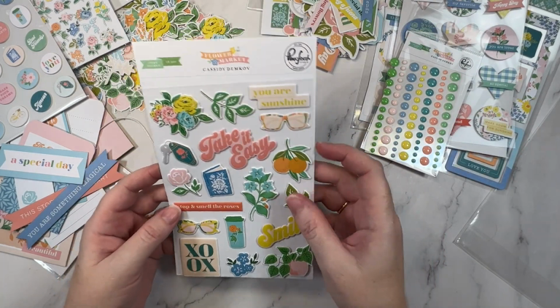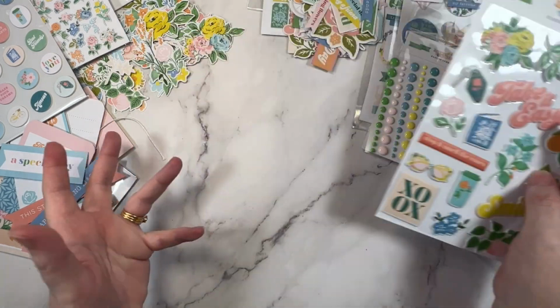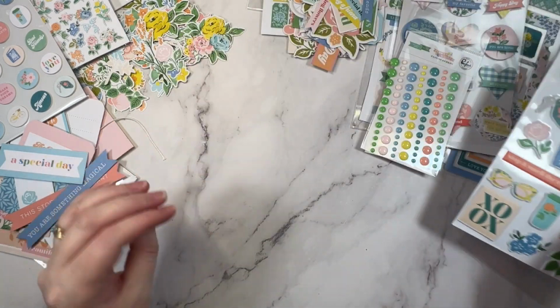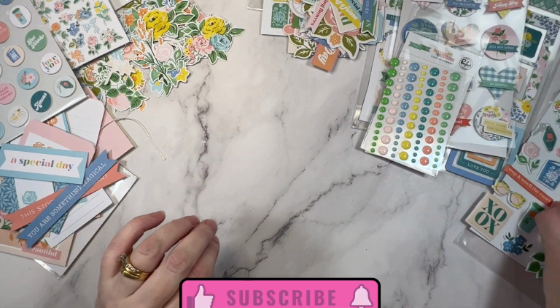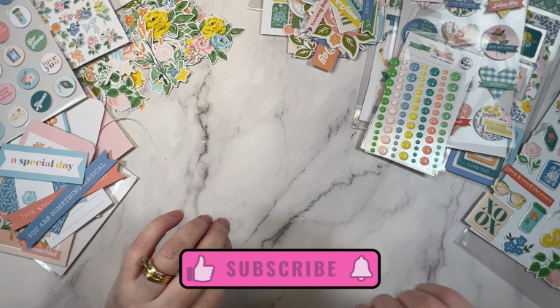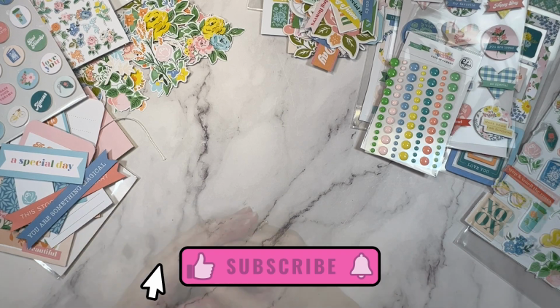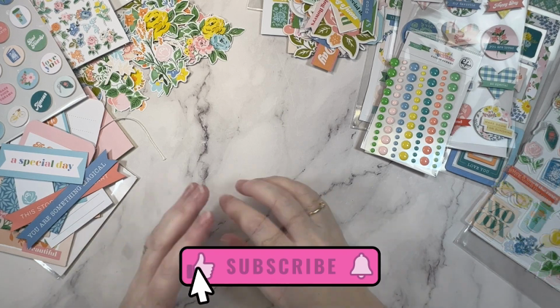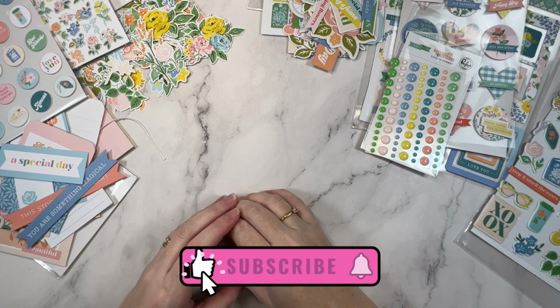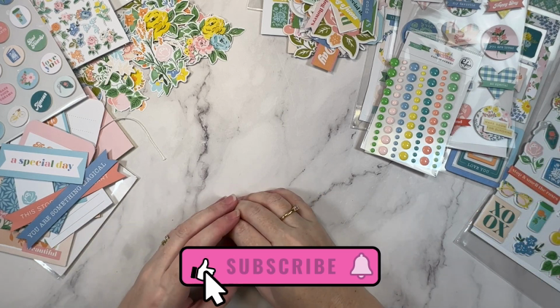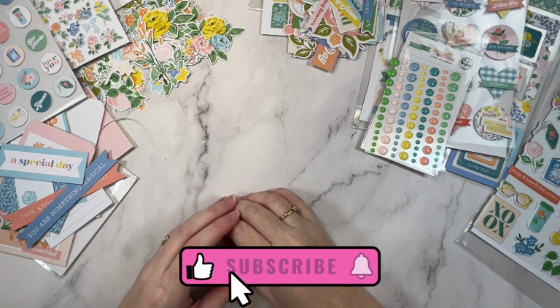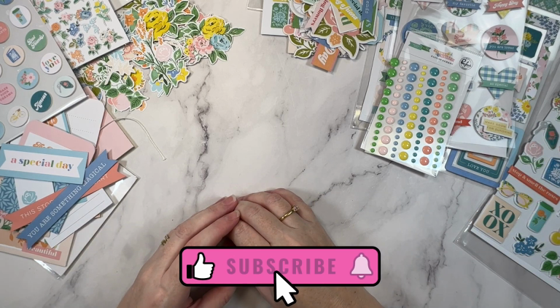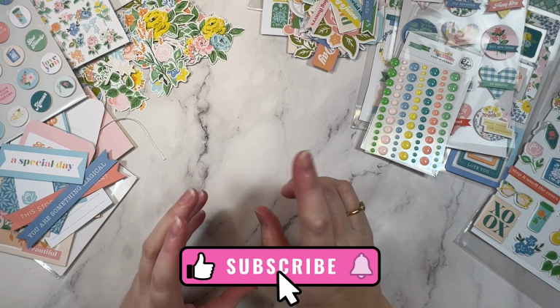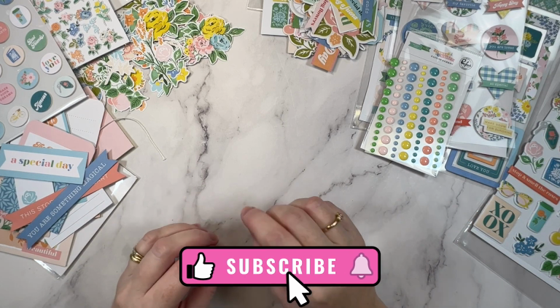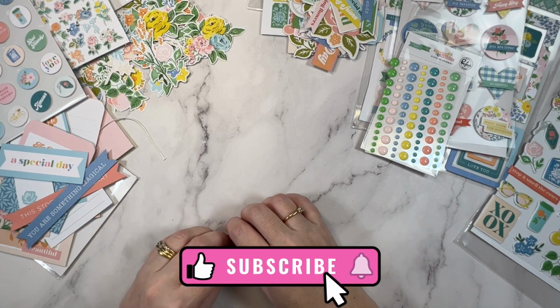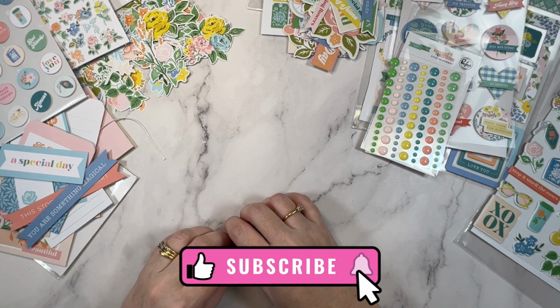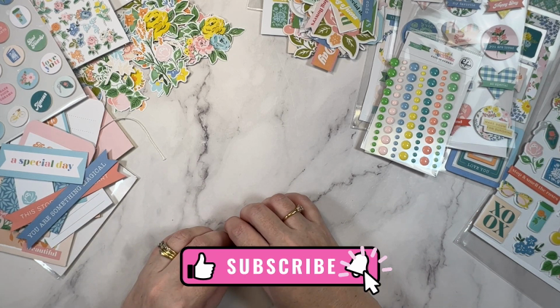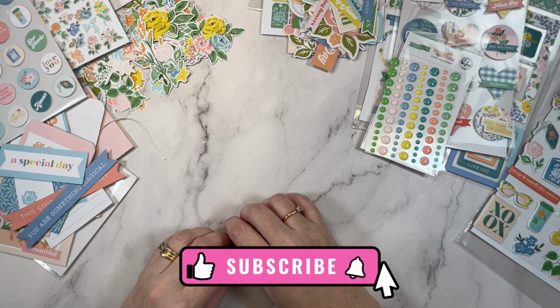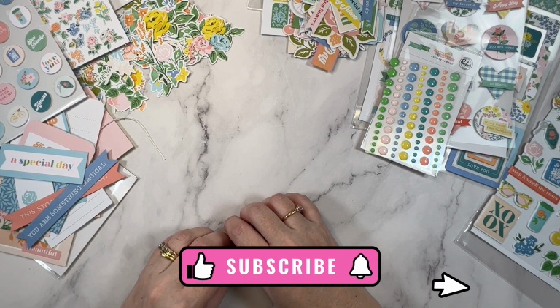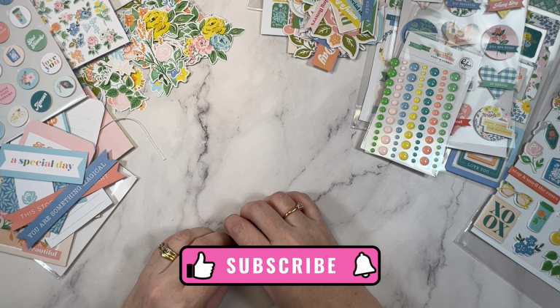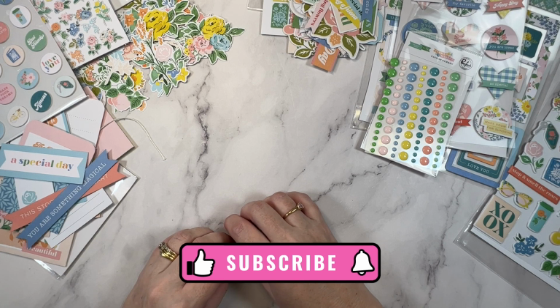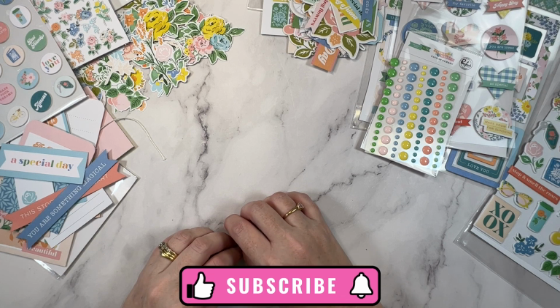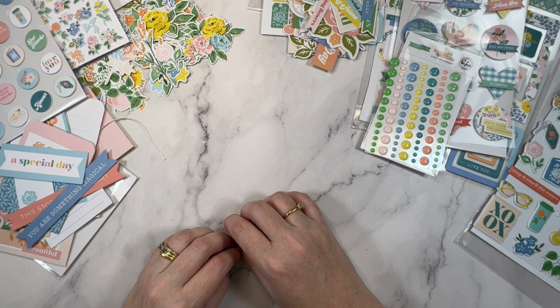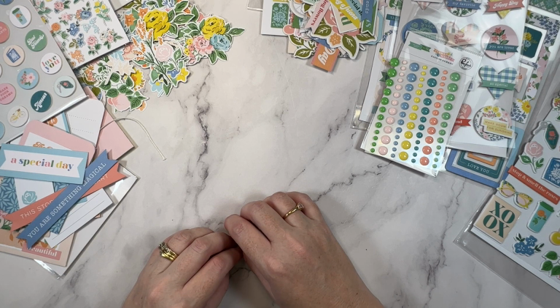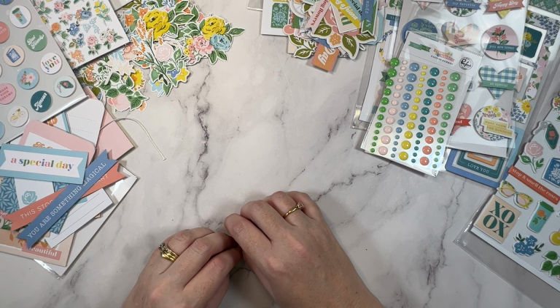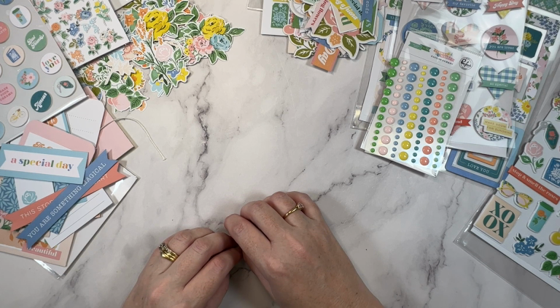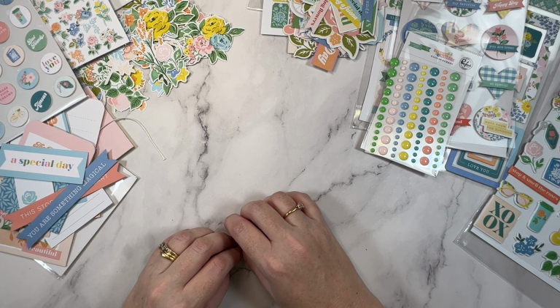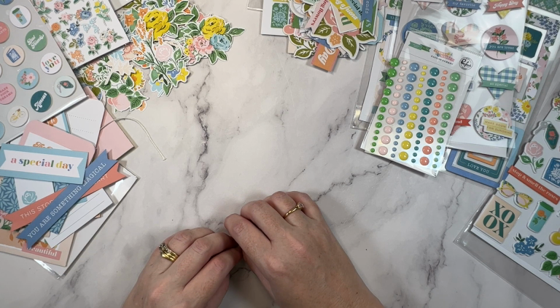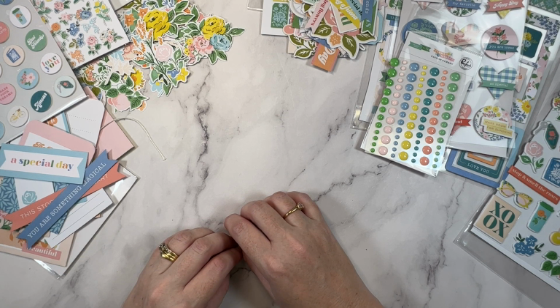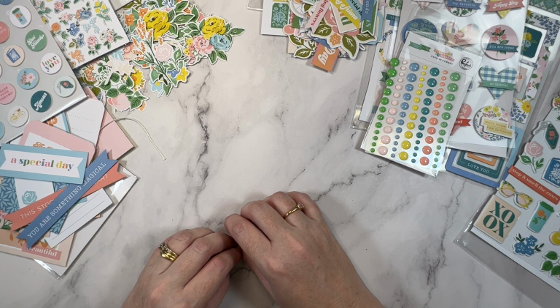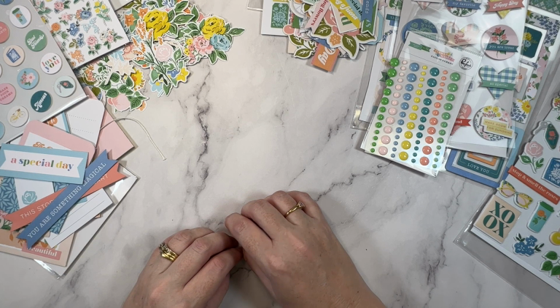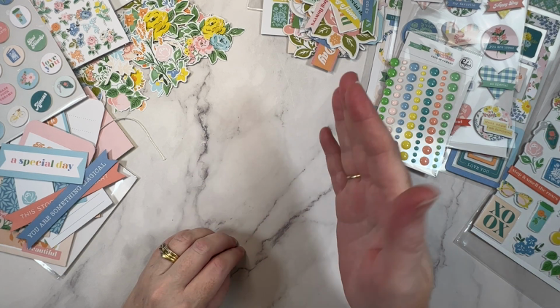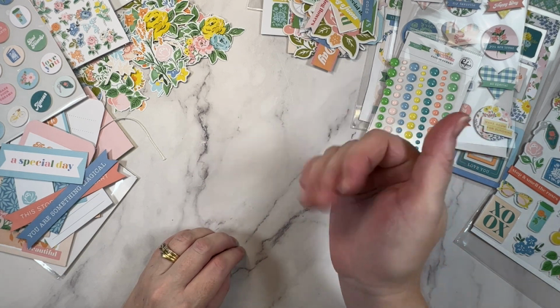And that's the collection. I can't wait to use these supplies, so be sure to subscribe to see what I make. Thanks for being here, my creative friends — I'll see you all in the next video. Until then, bye!